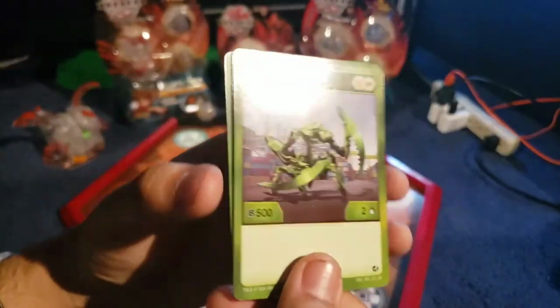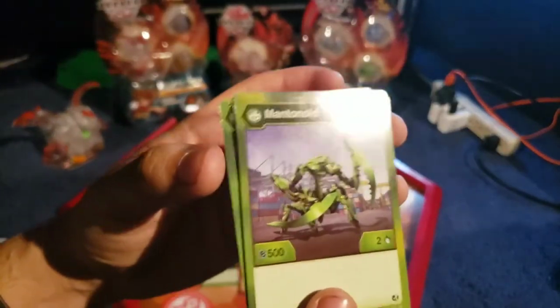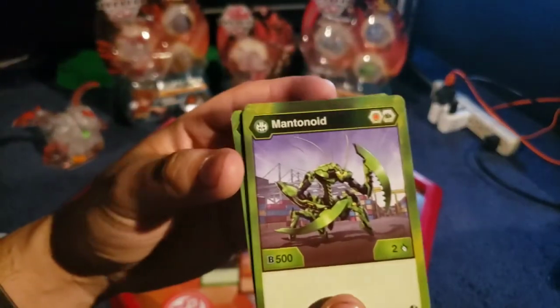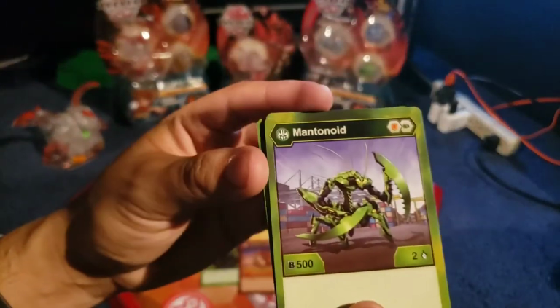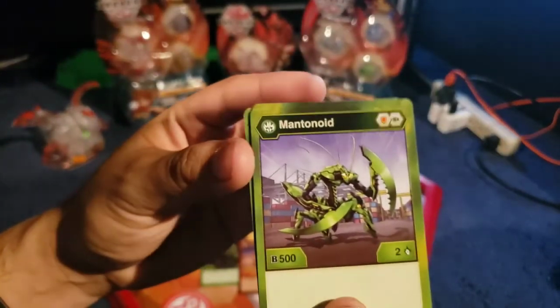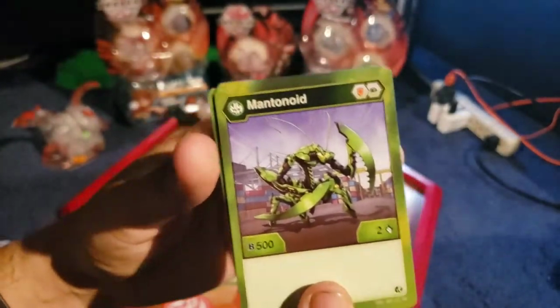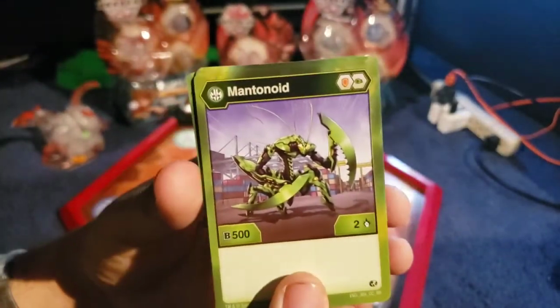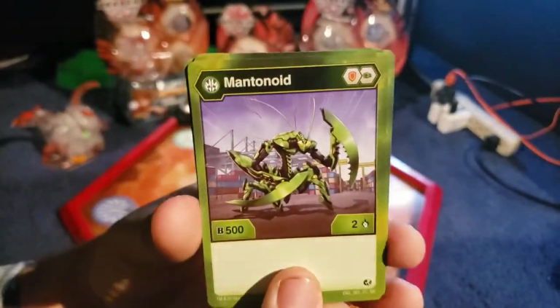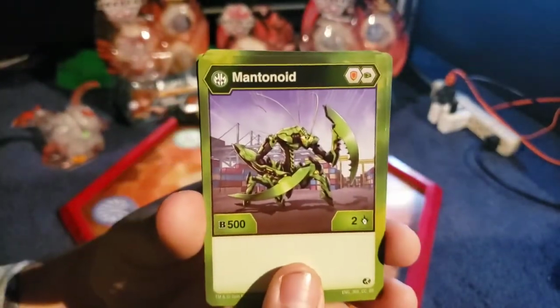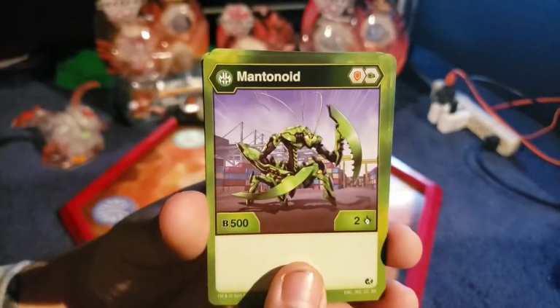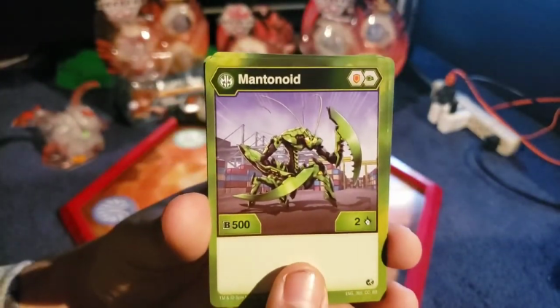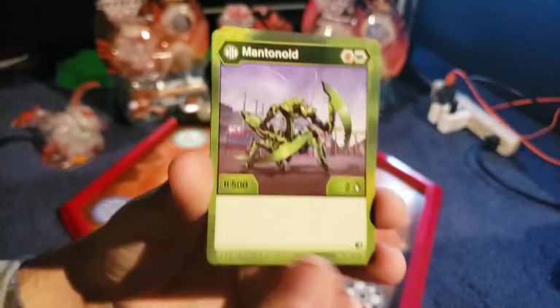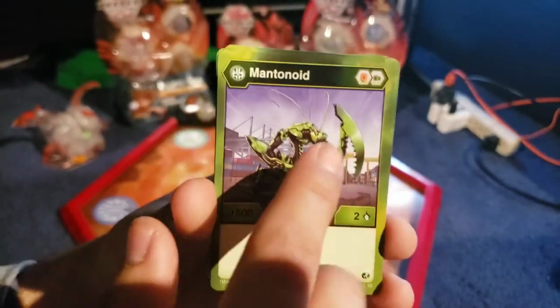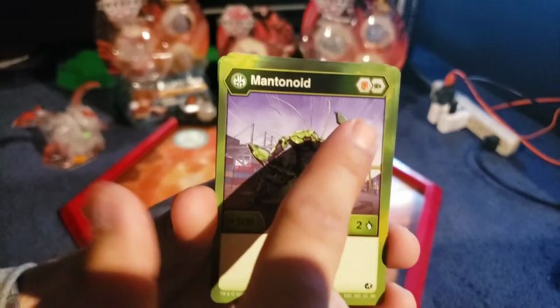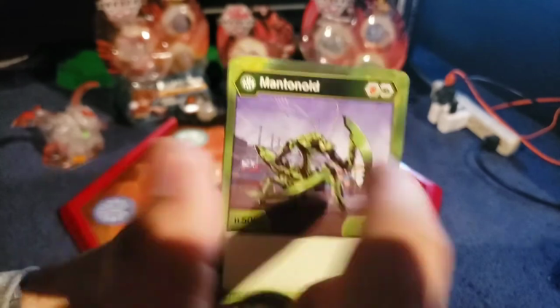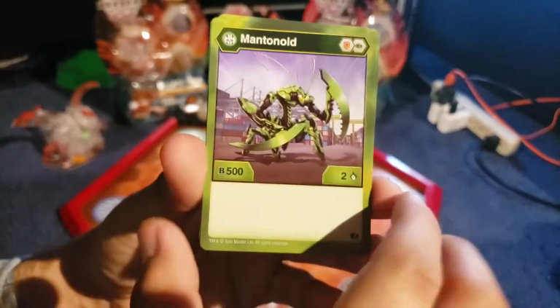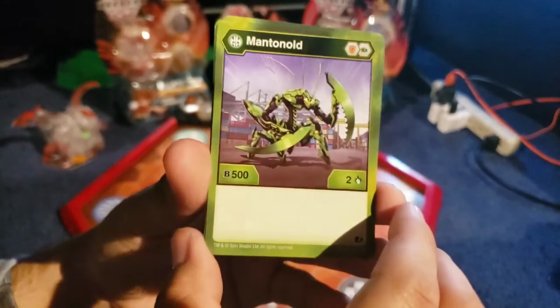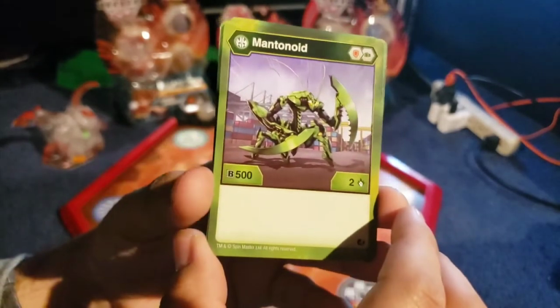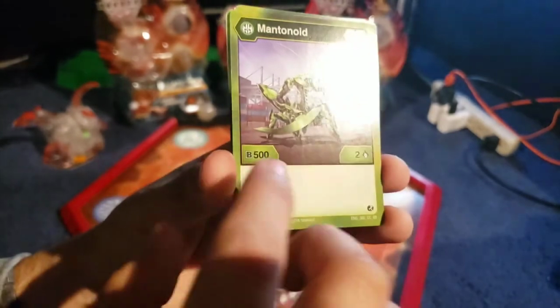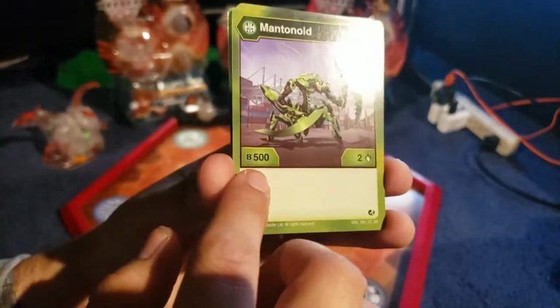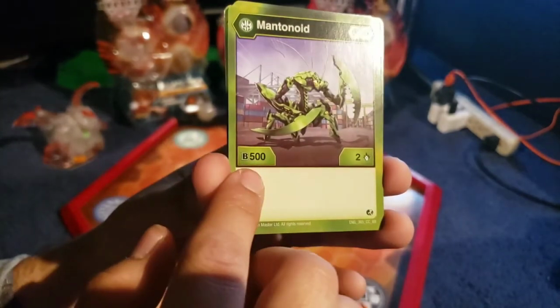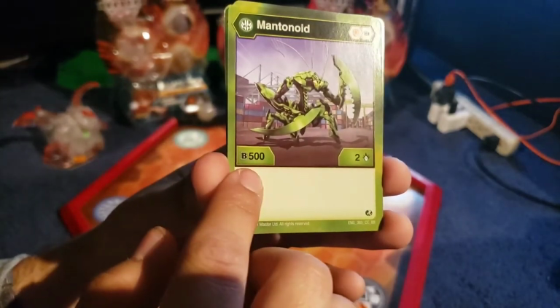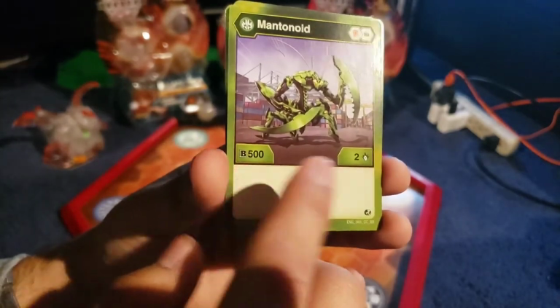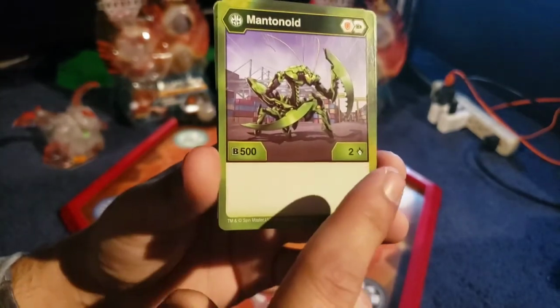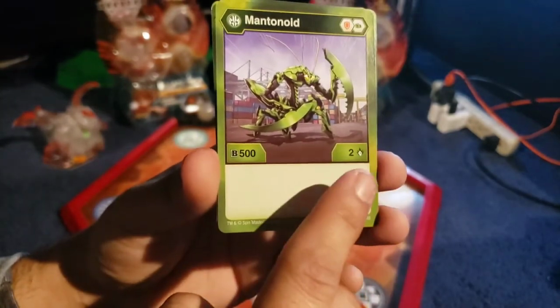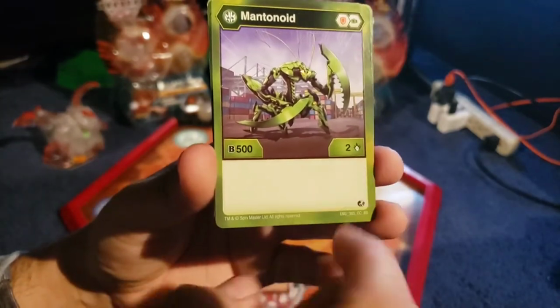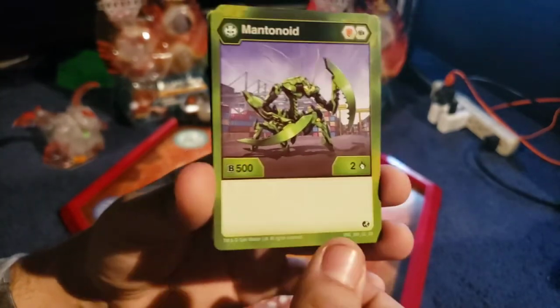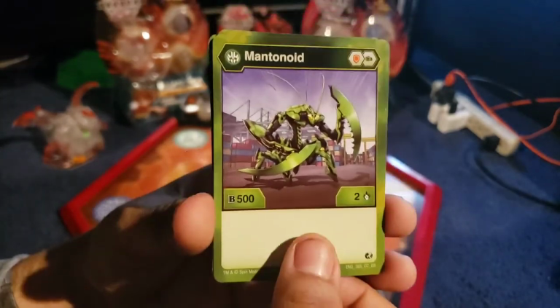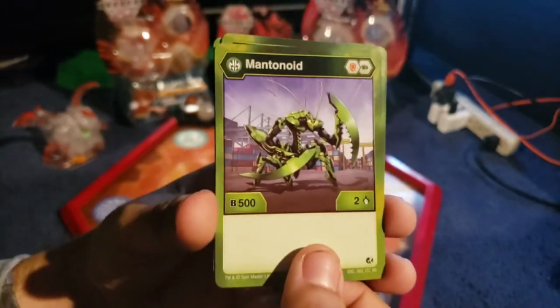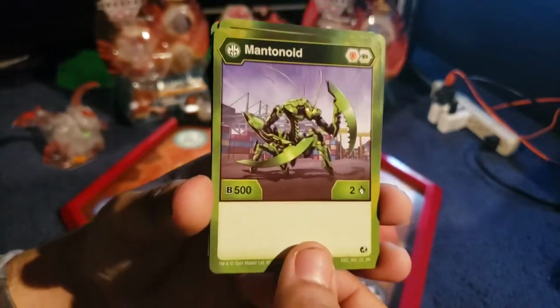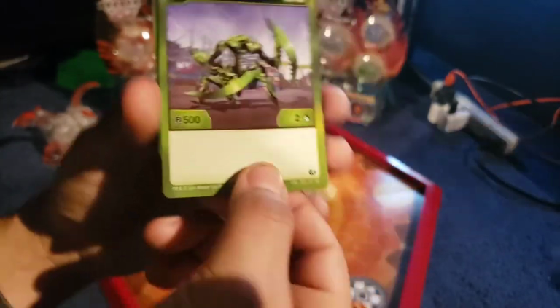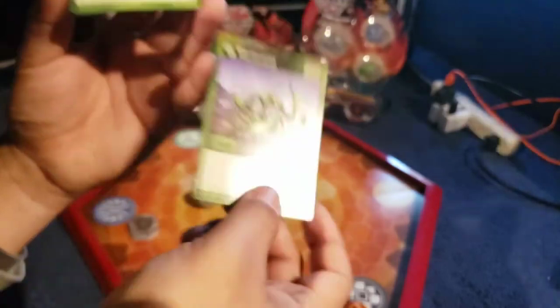Next thing we have is Mantanoid. This one has a shield and then you have the Green Fist. It gives you 500B power and 2 damage. Pretty good.